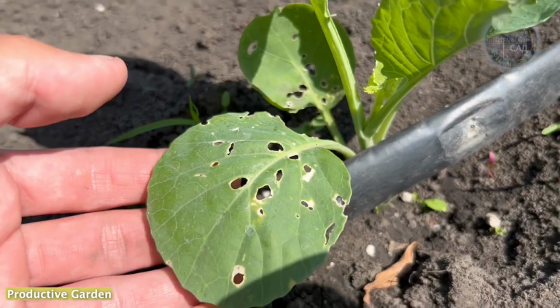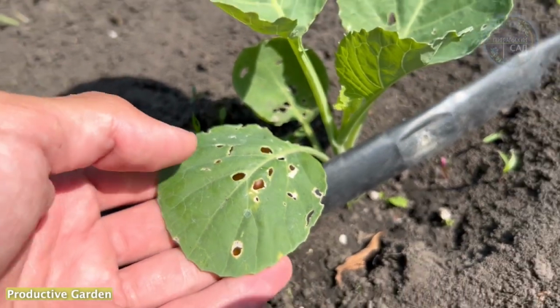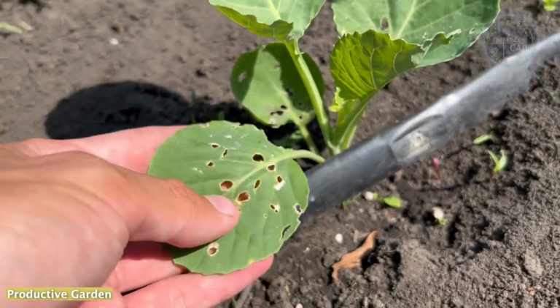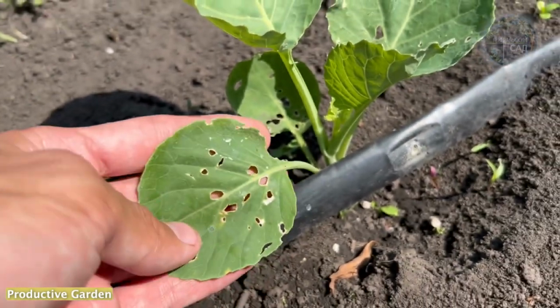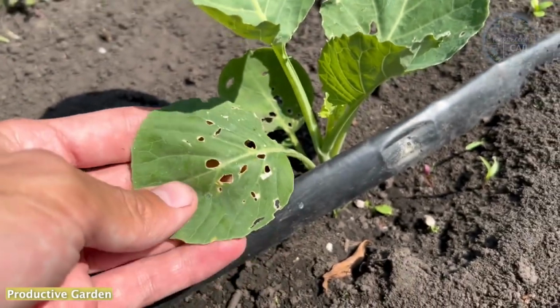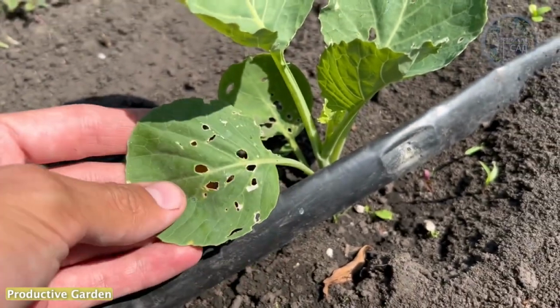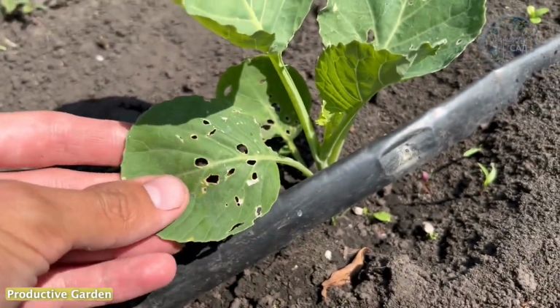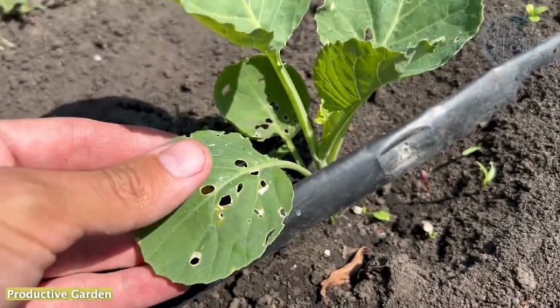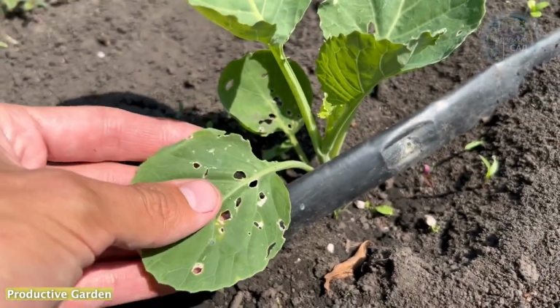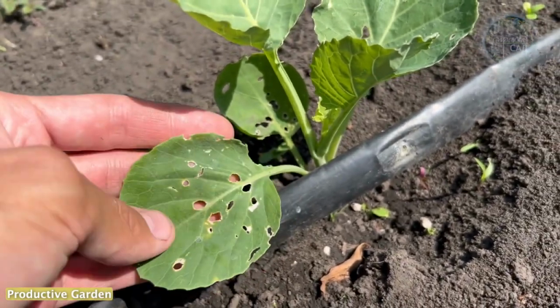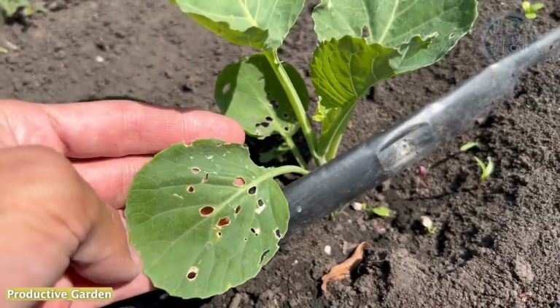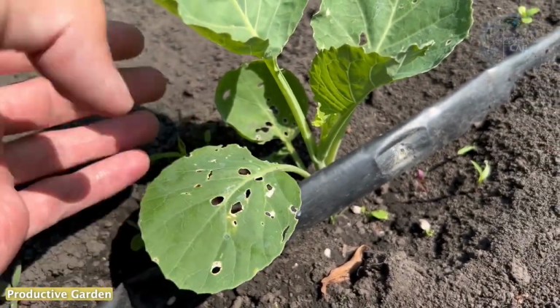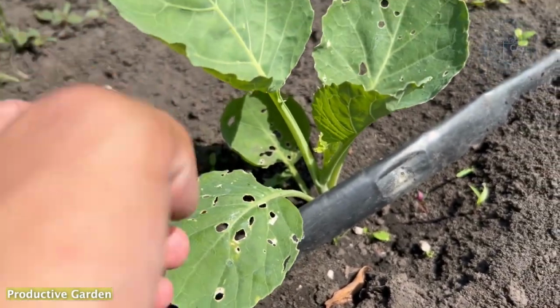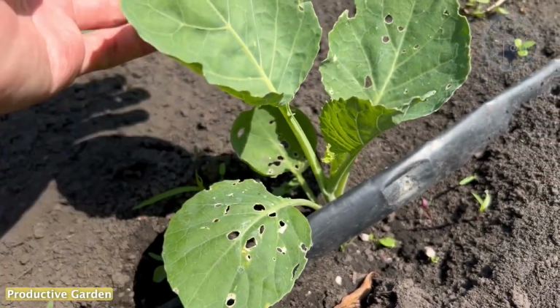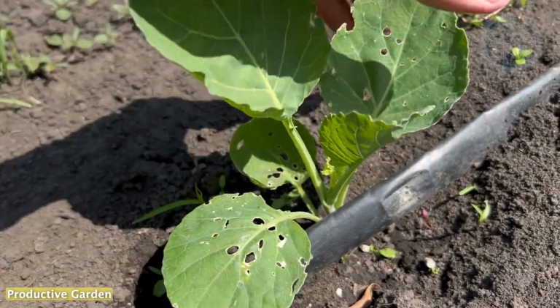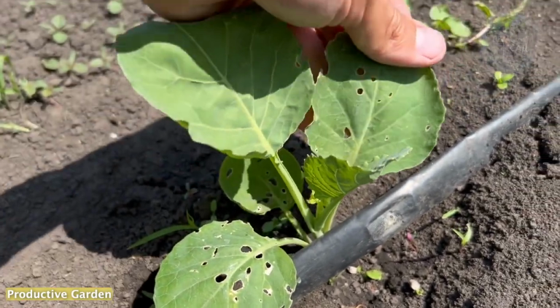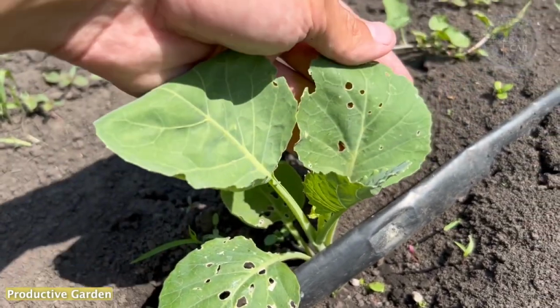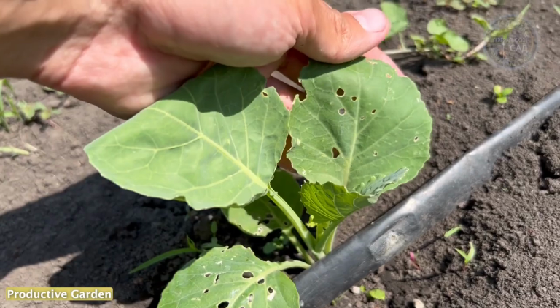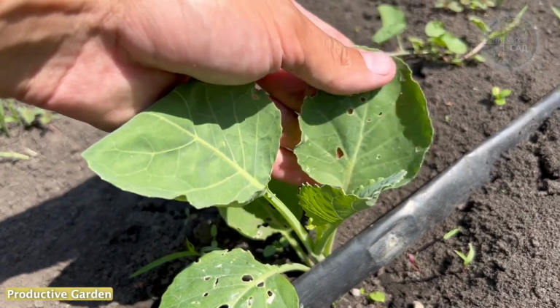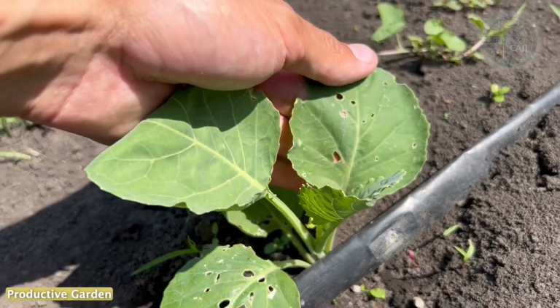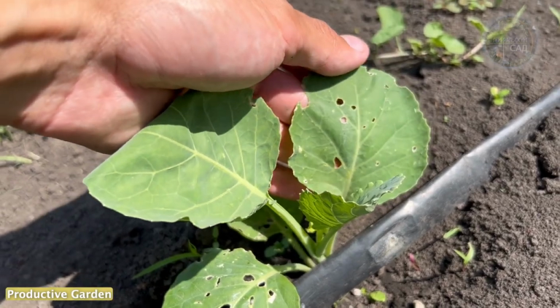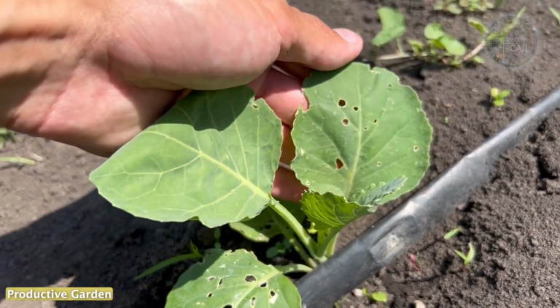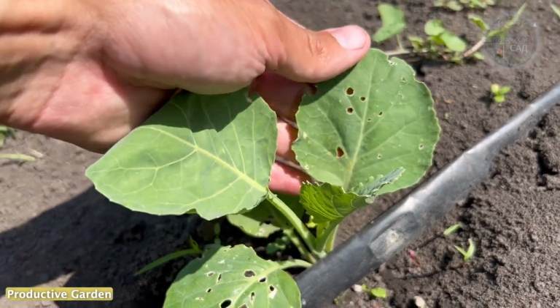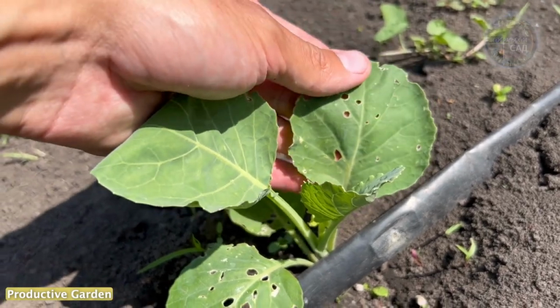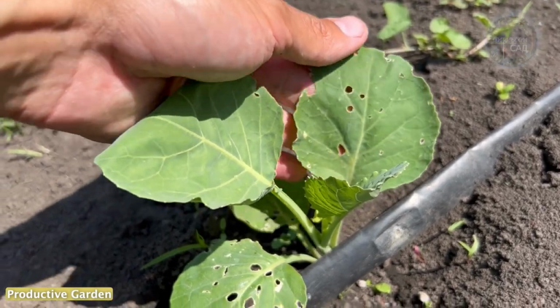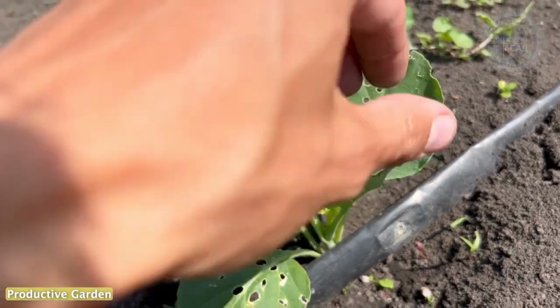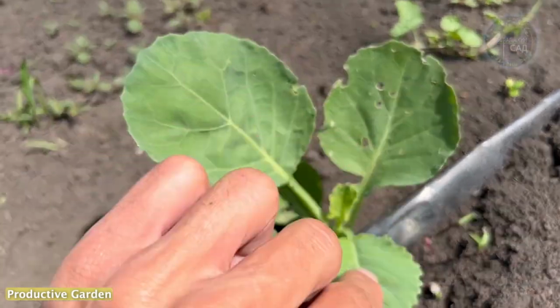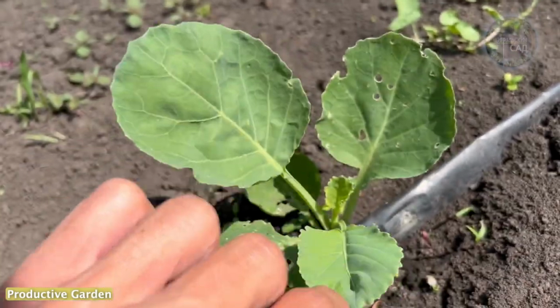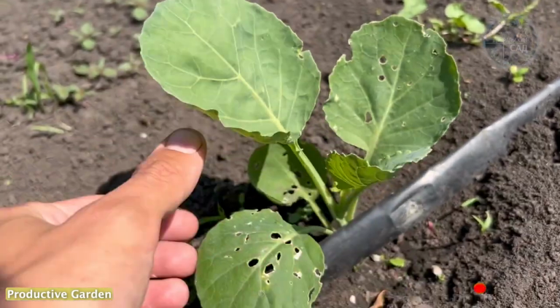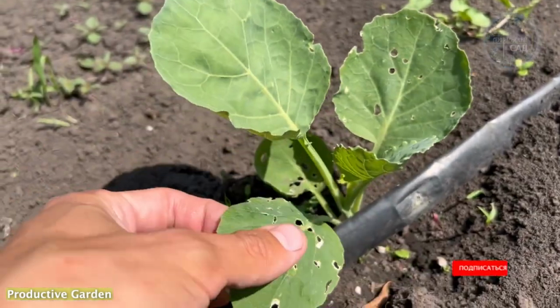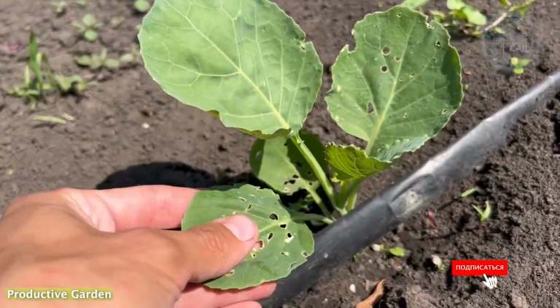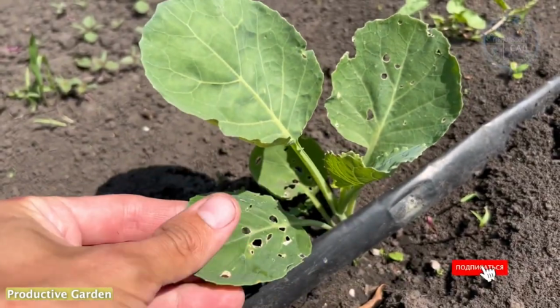Pests on cabbage are a common problem. Caterpillars, snails, scoop, slugs, whiteflies – all of them pose a threat to the crop.